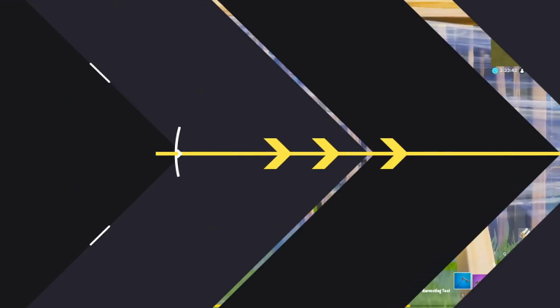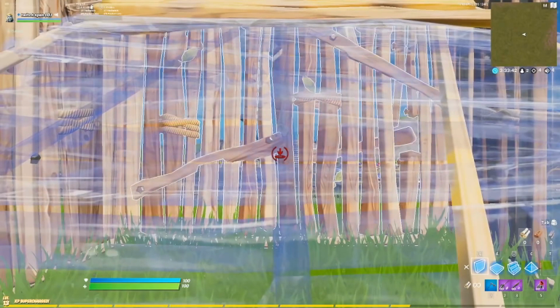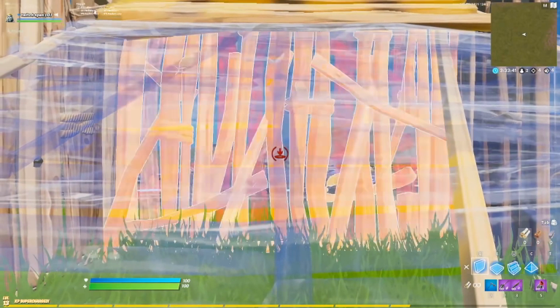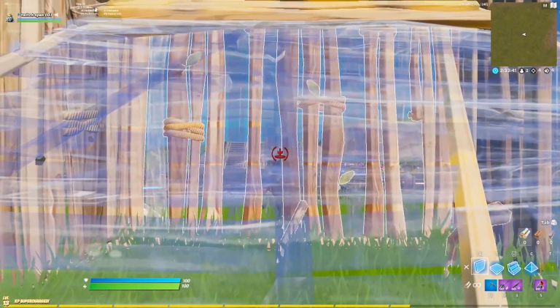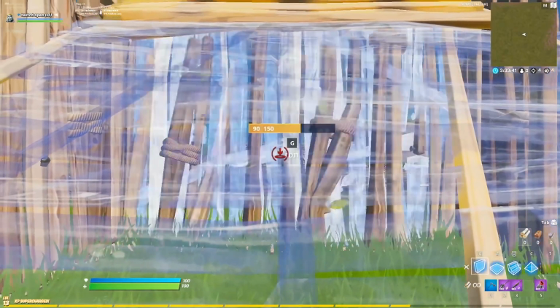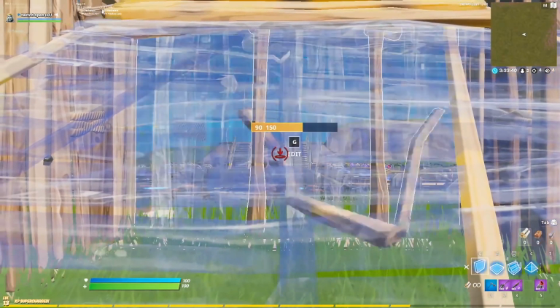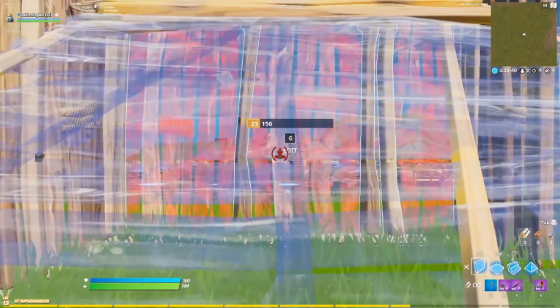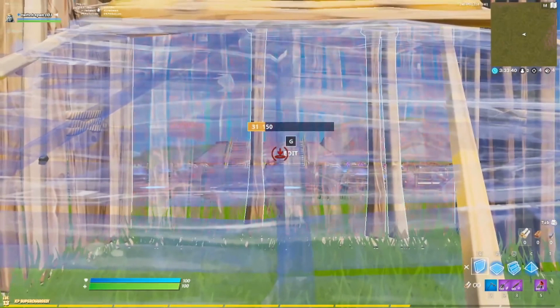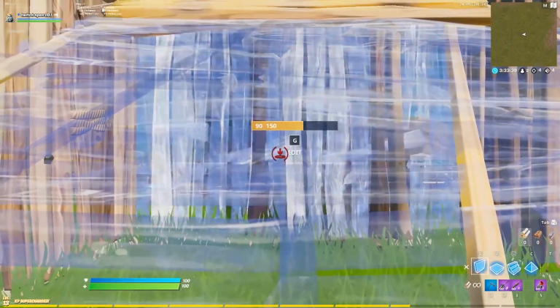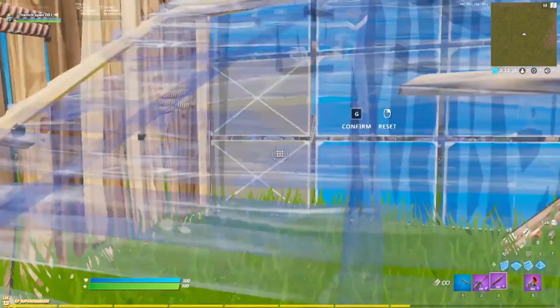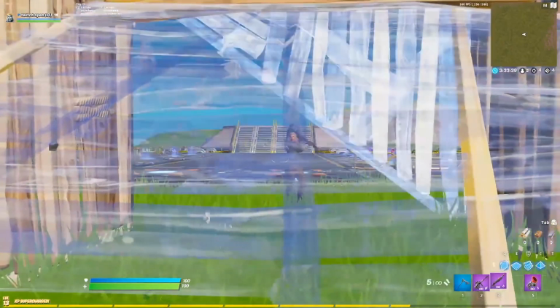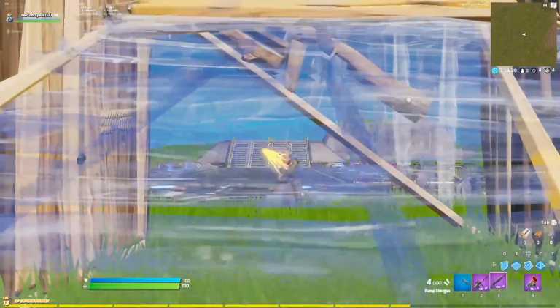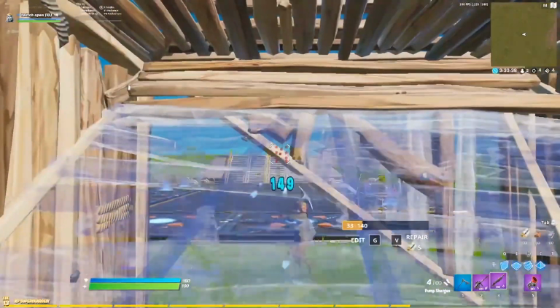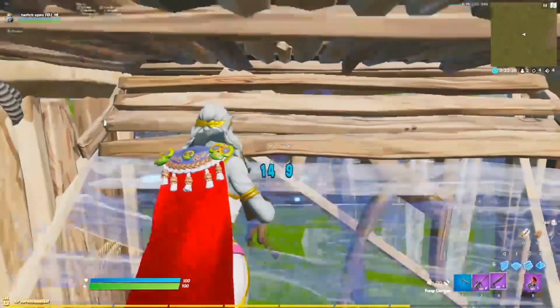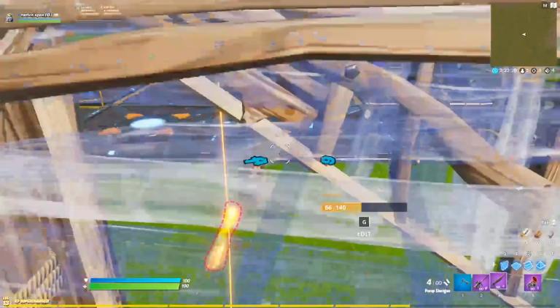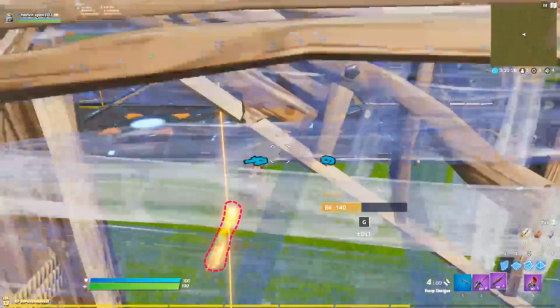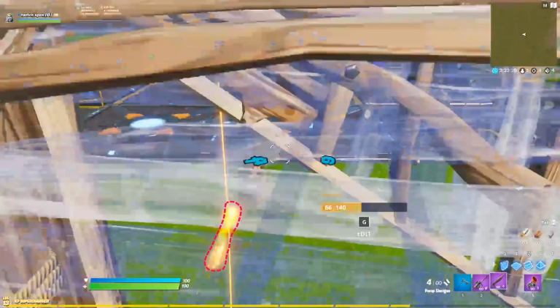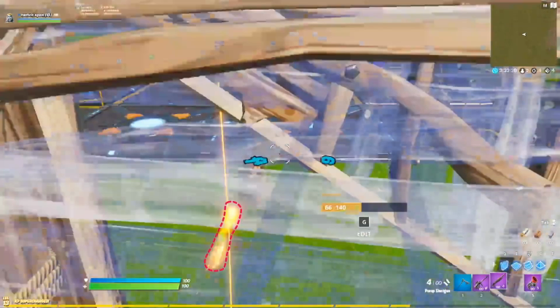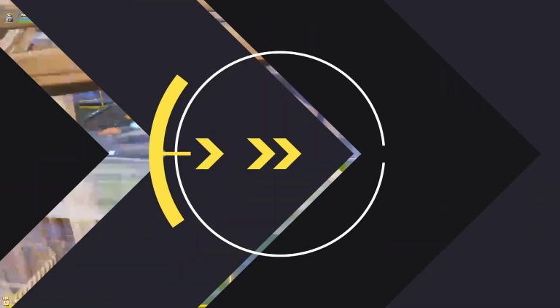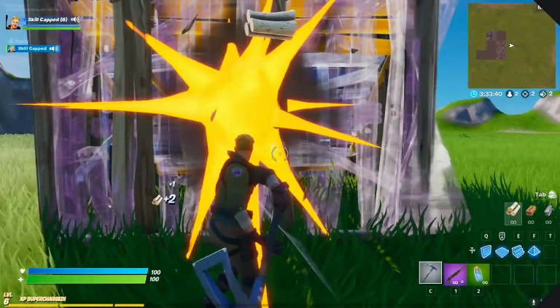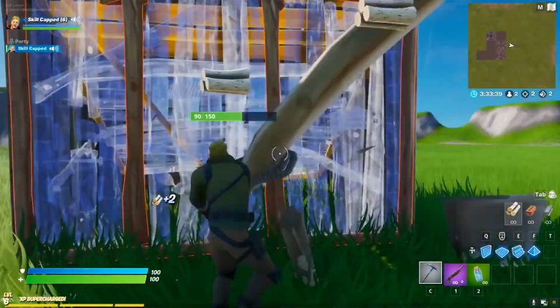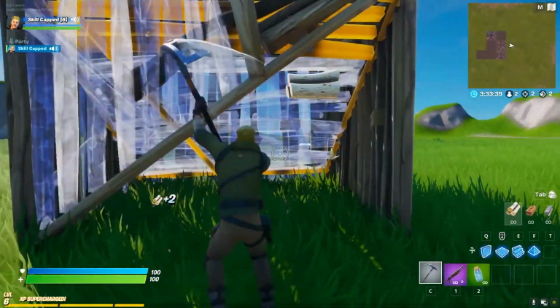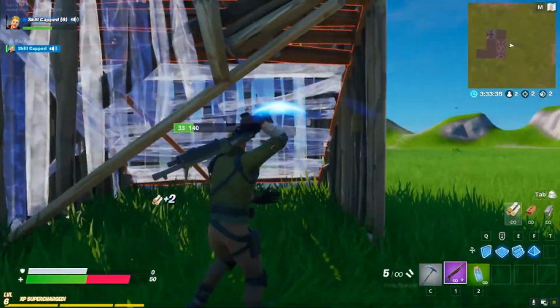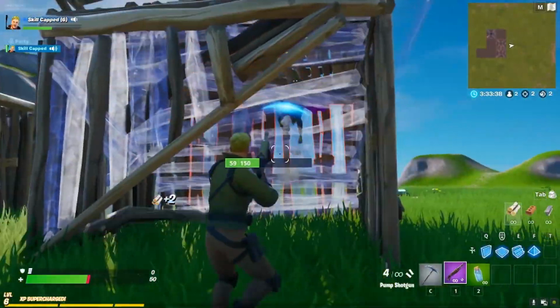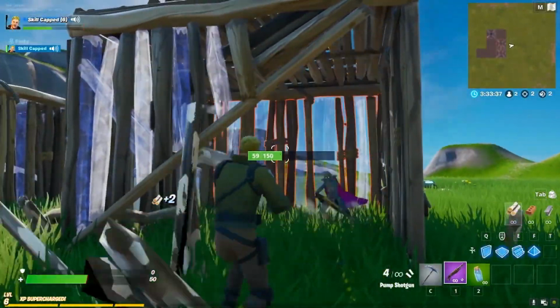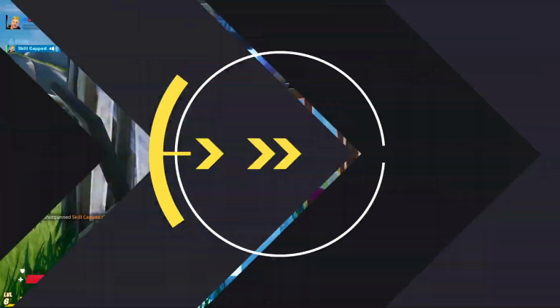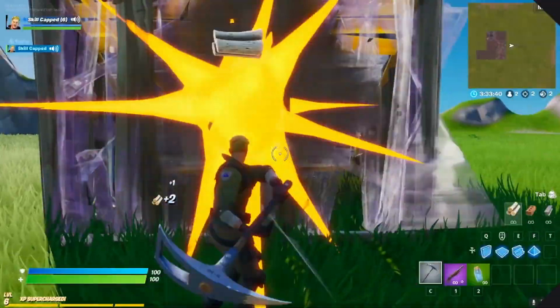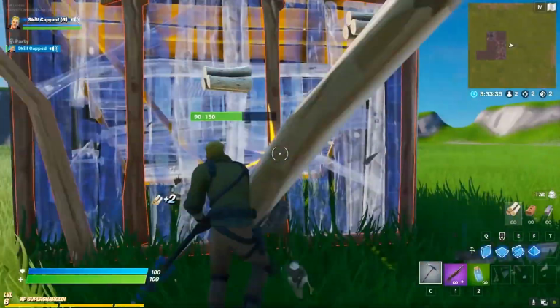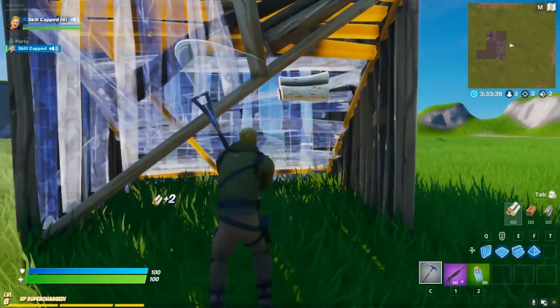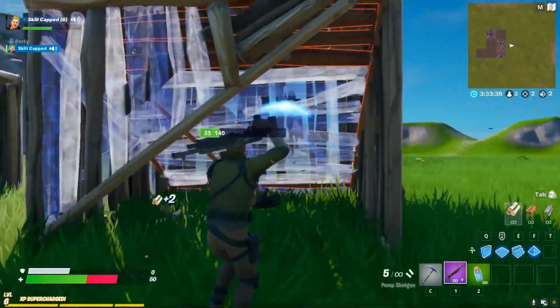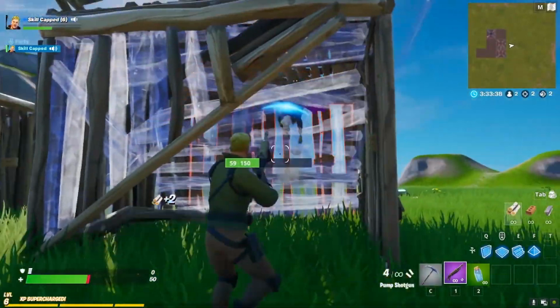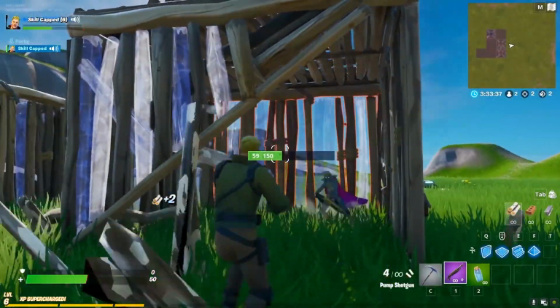Again, in creative, so that it's a bit easier to see what's happening — Npen edits, shoots, then walks up, allowing the ramp to block the shot. And here's what that looks like from the other side. Pretty tilting to get shot through a ramp that then blocks your own shot.